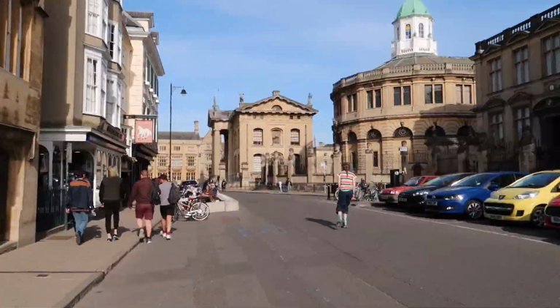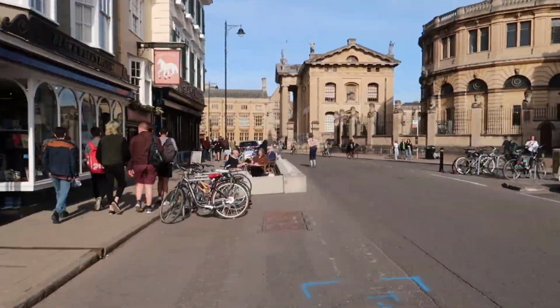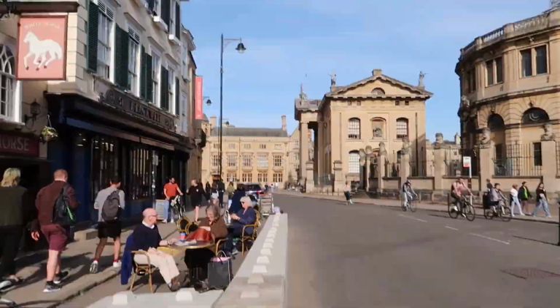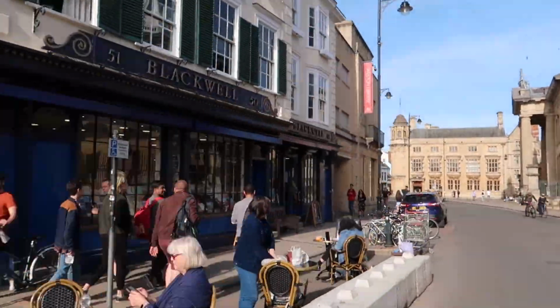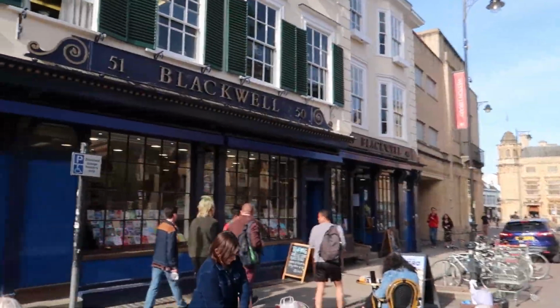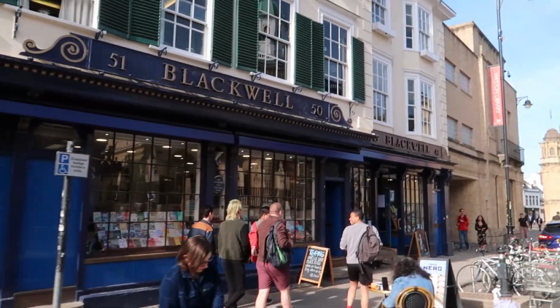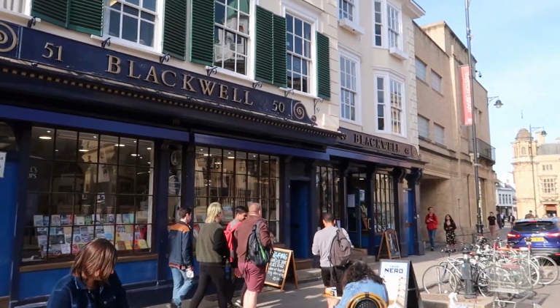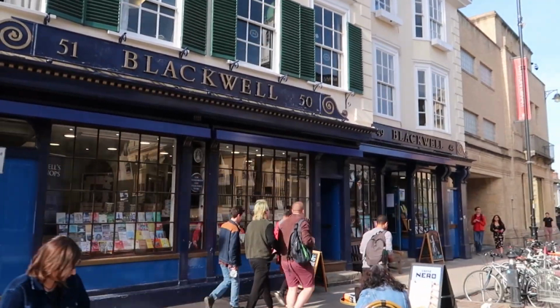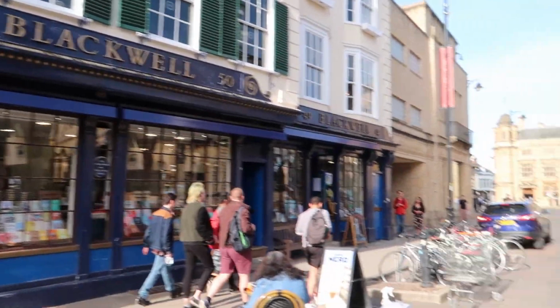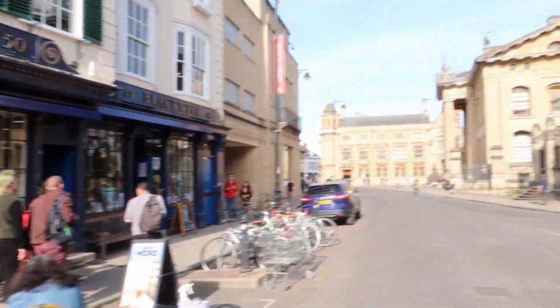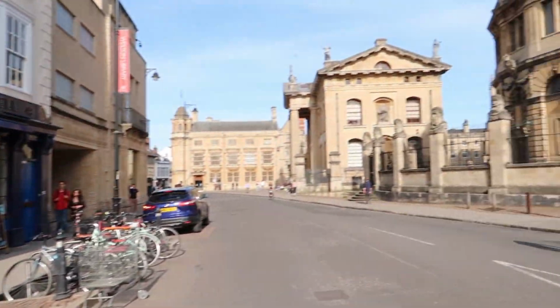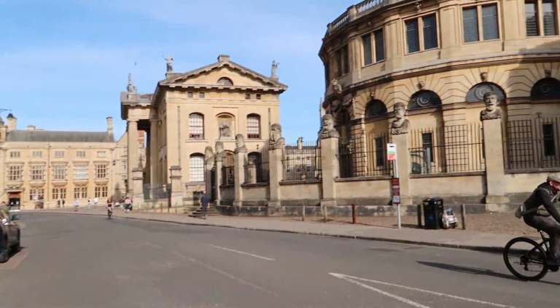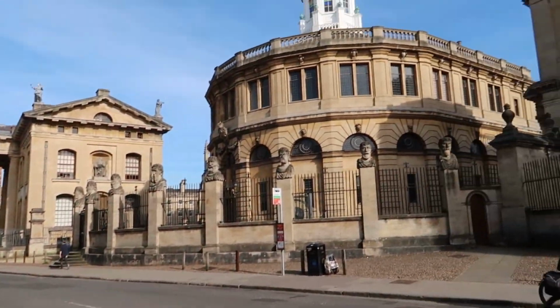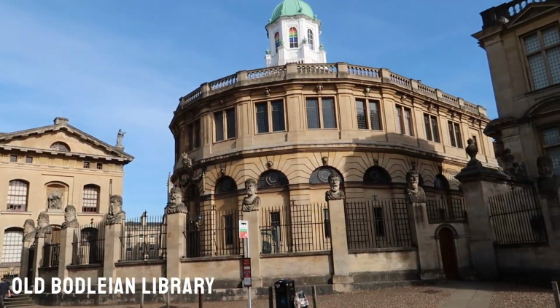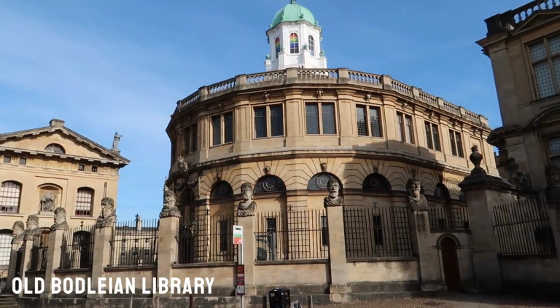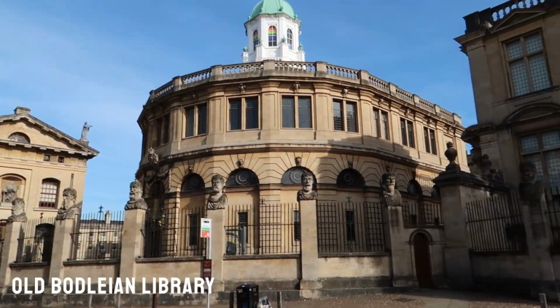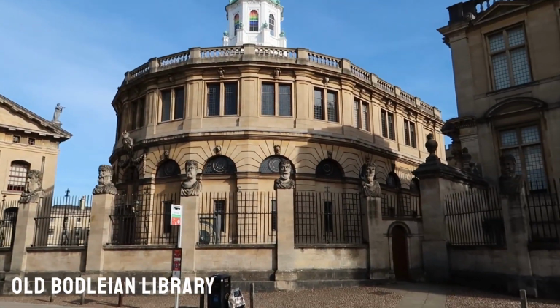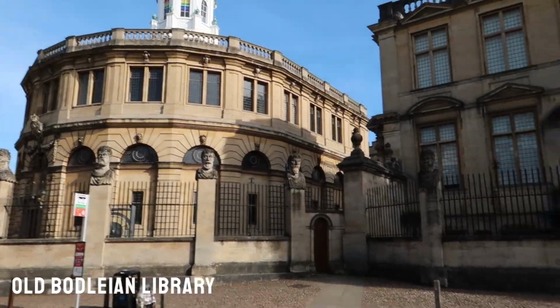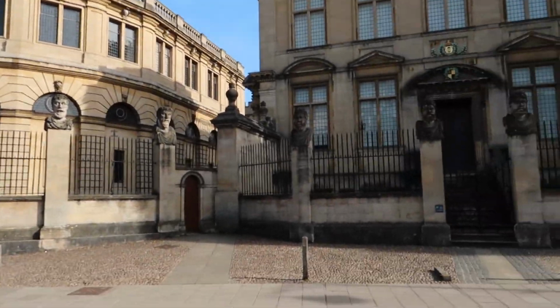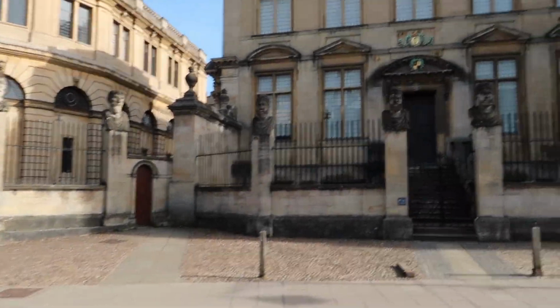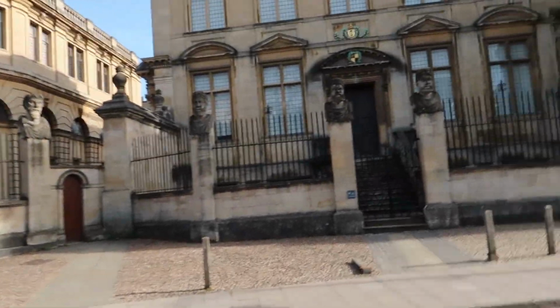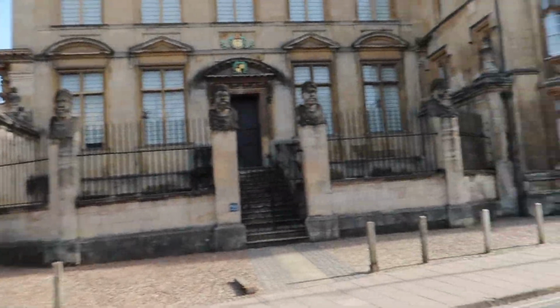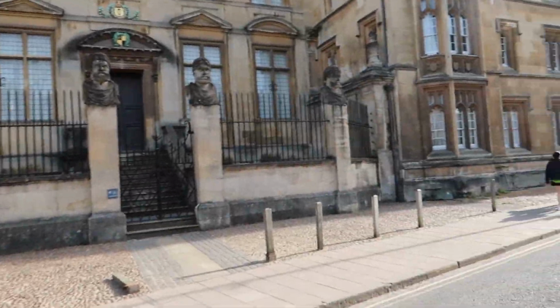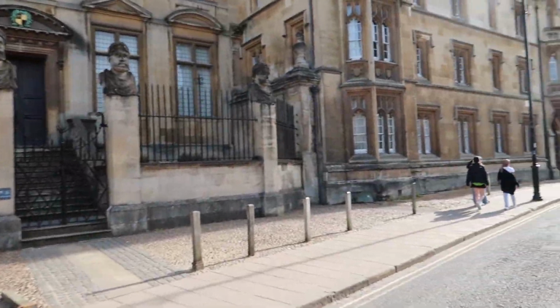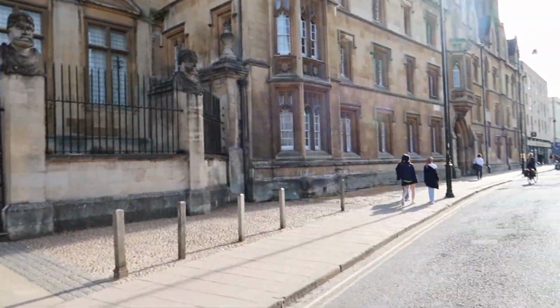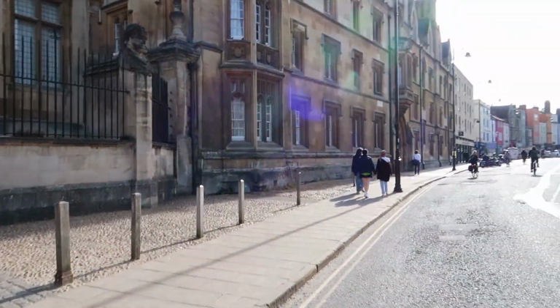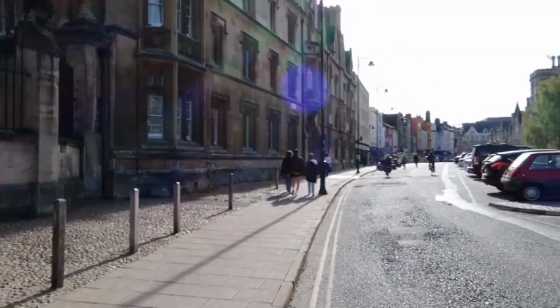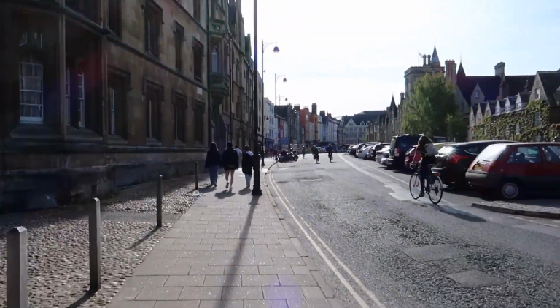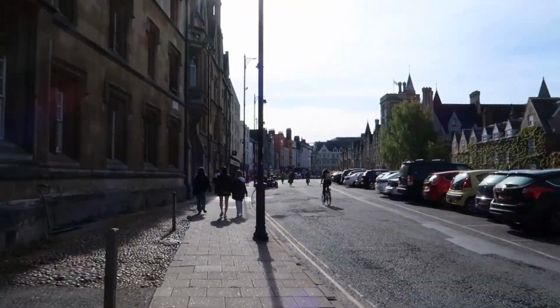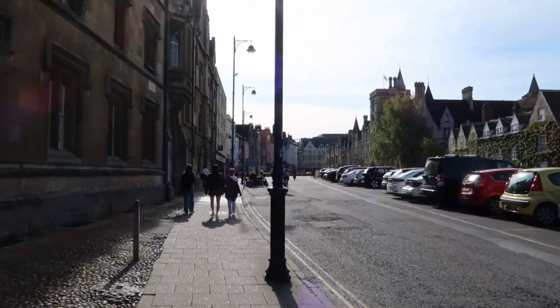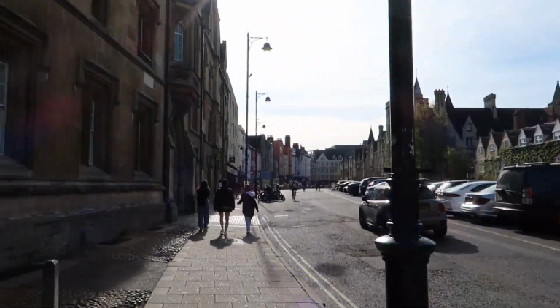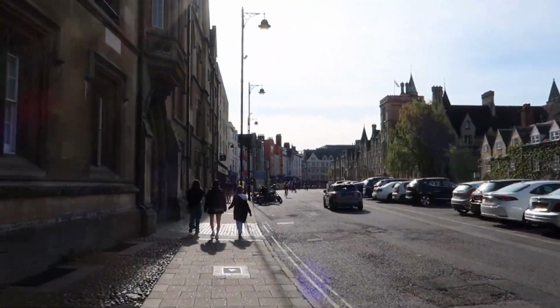And I'm just going to bring you to see Blackwell's Bookshop before we turn back. This is the Old Bodleian Library. Now we're turning back and walking back to Toll Street.